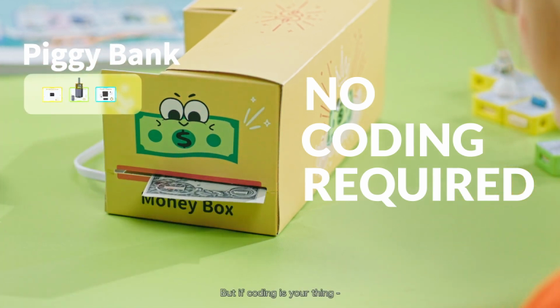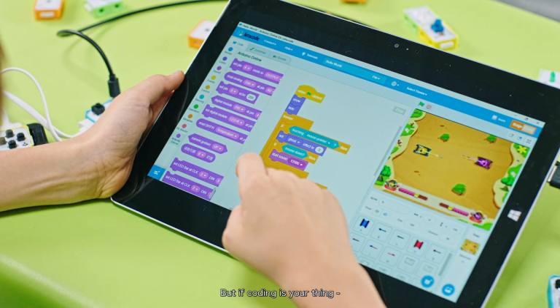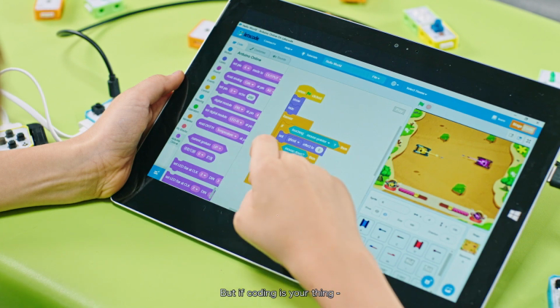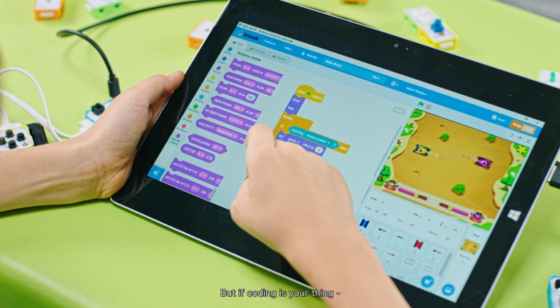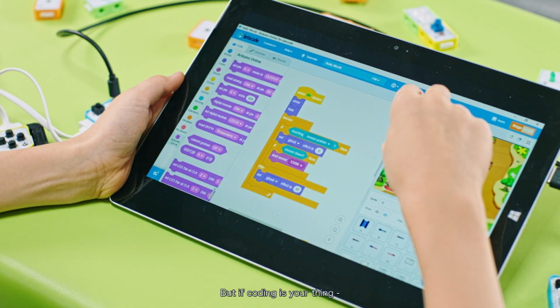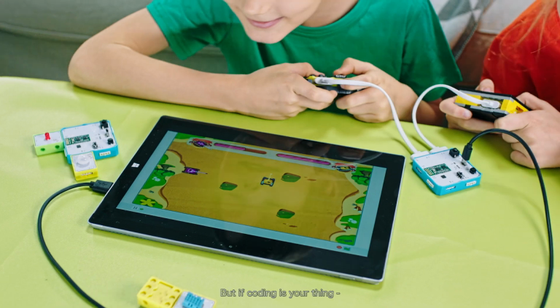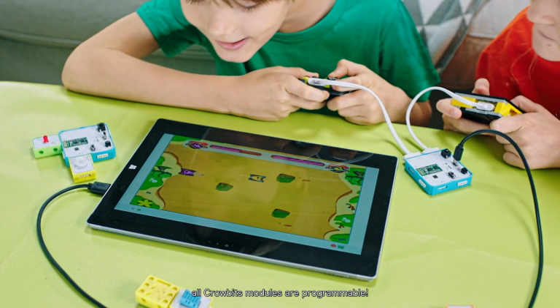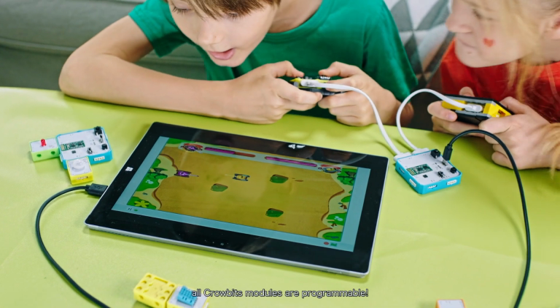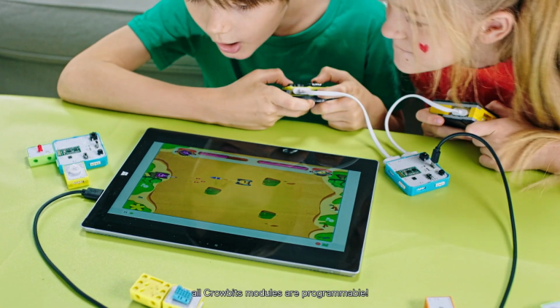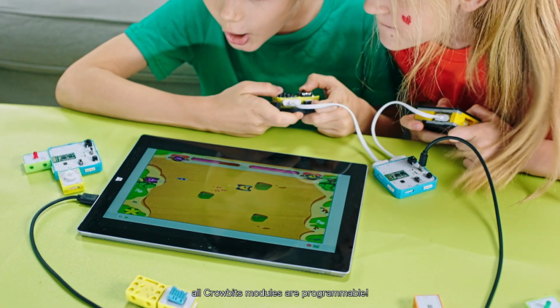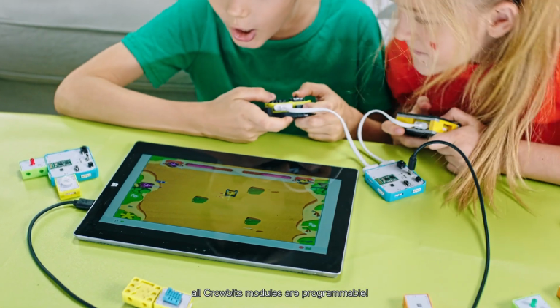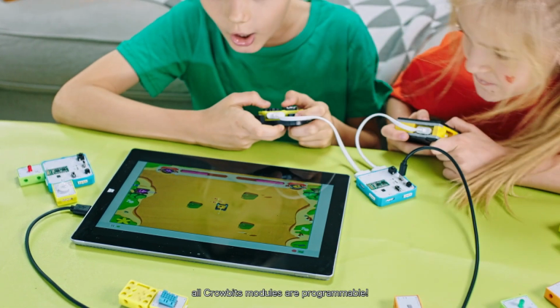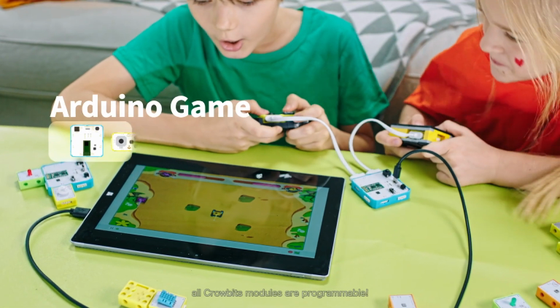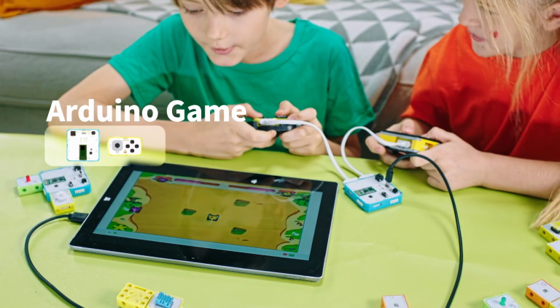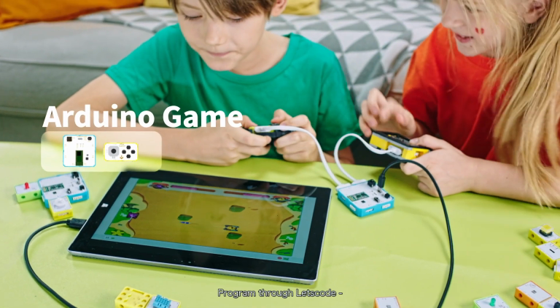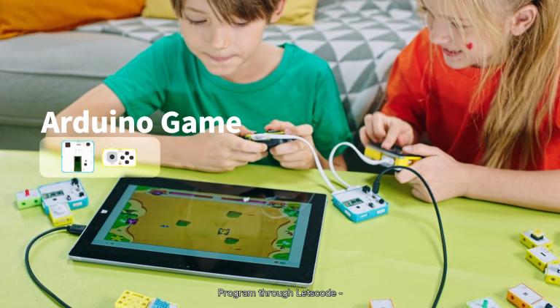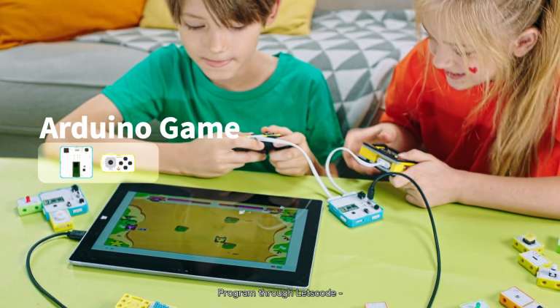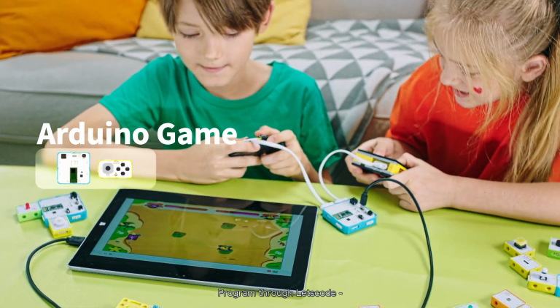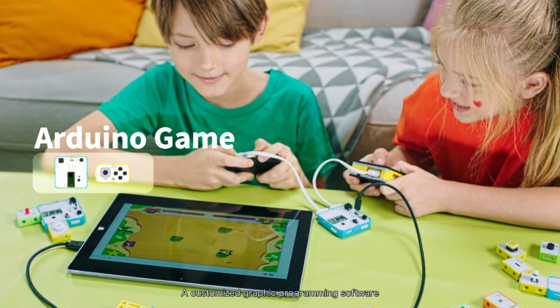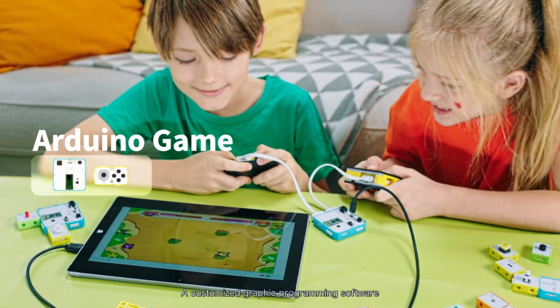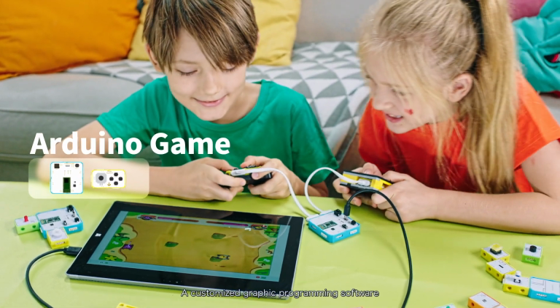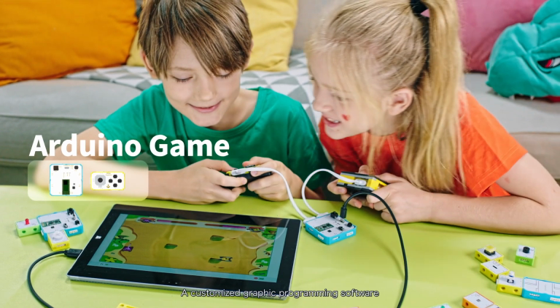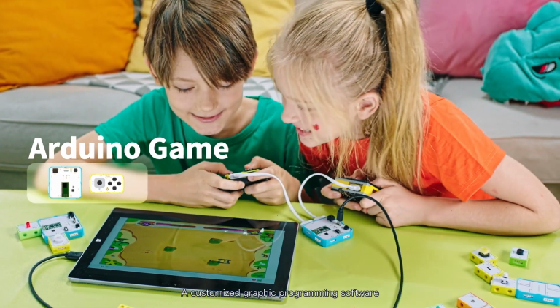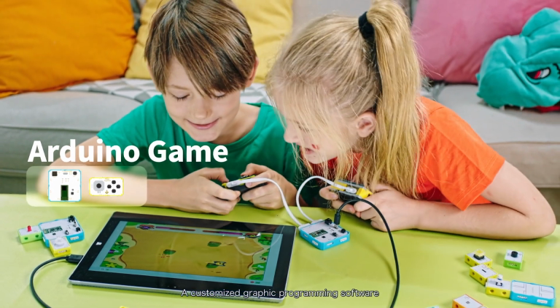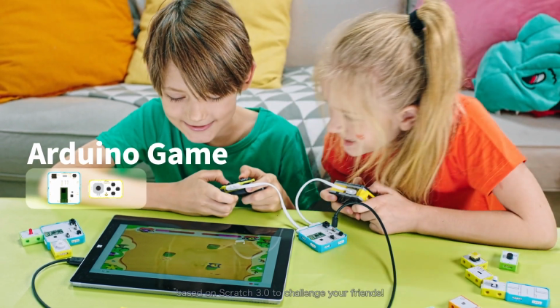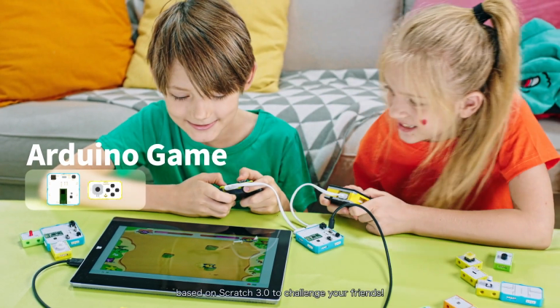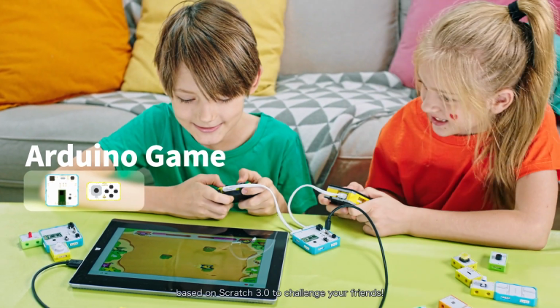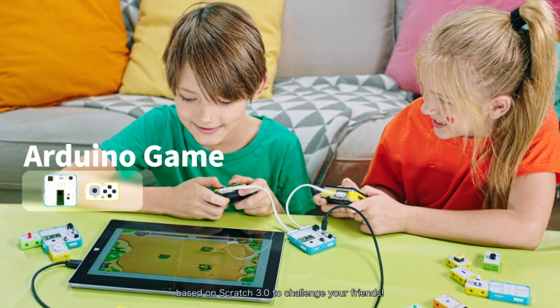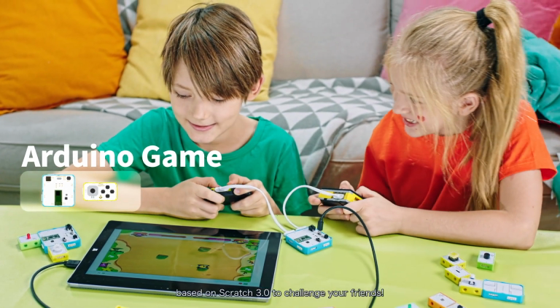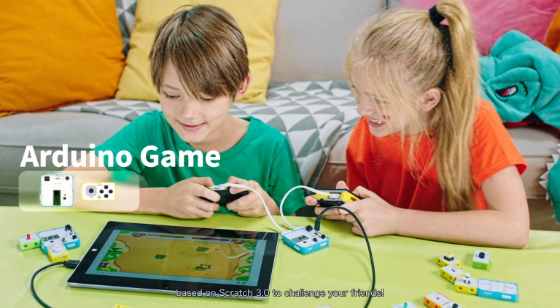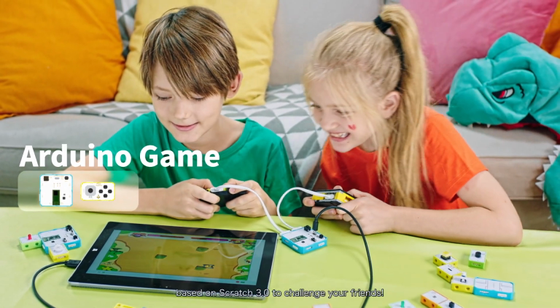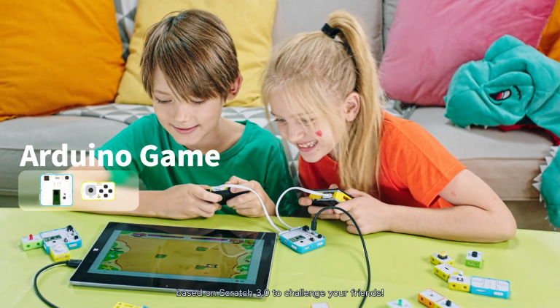But if coding is your thing, all CroBits modules are programmable. Program through Let's Code, a customized graphic programming software based on Scratch 3.0, to challenge your friends.